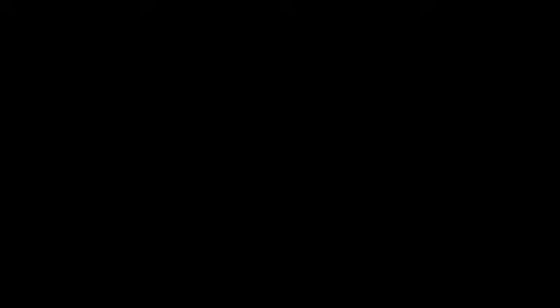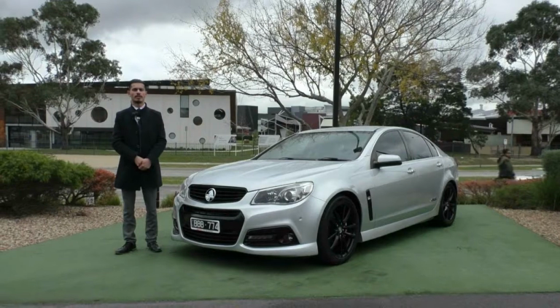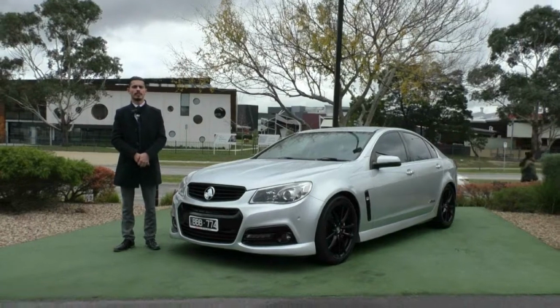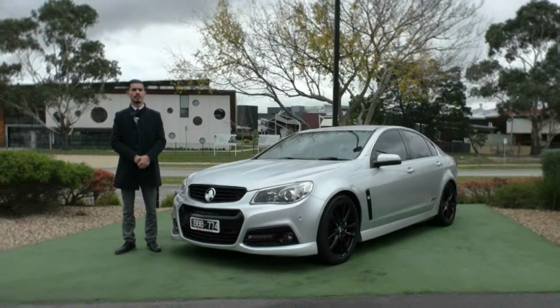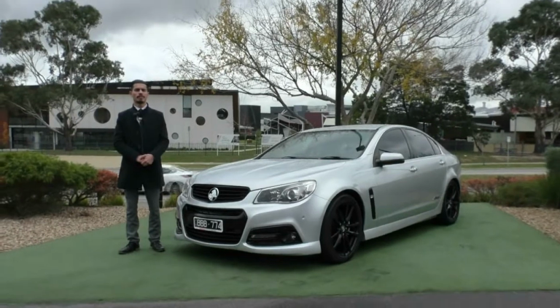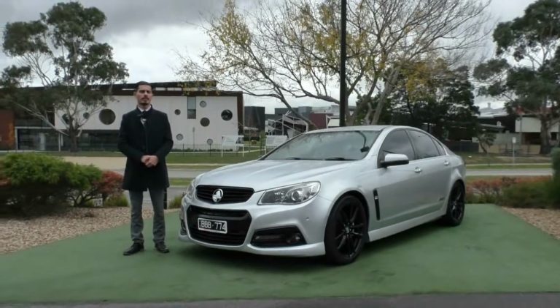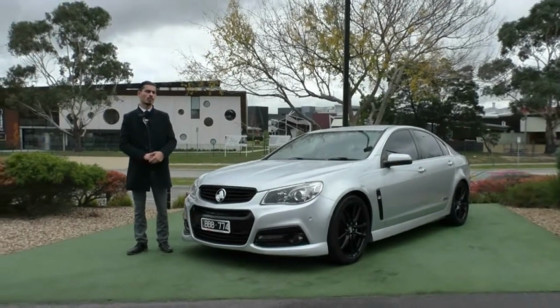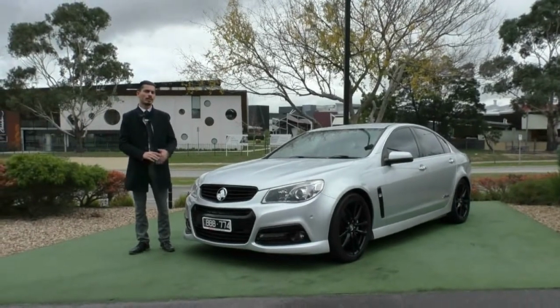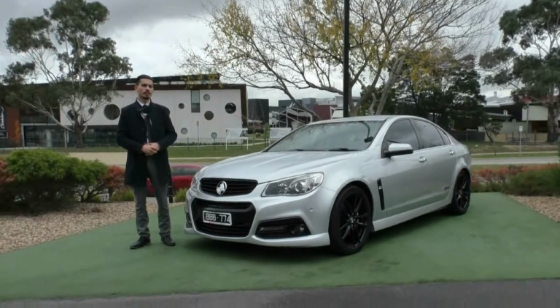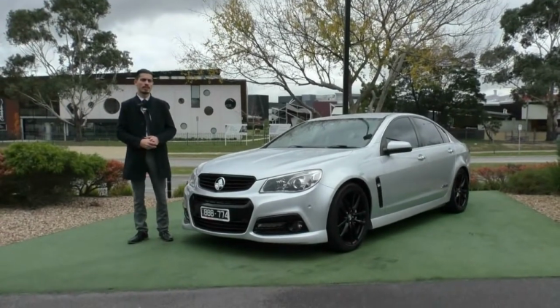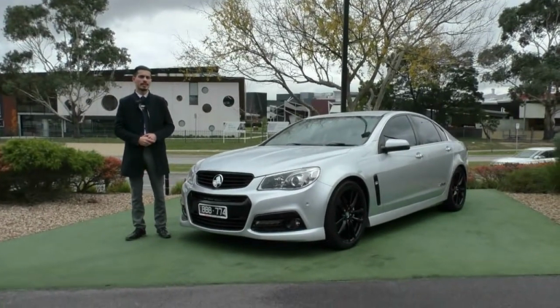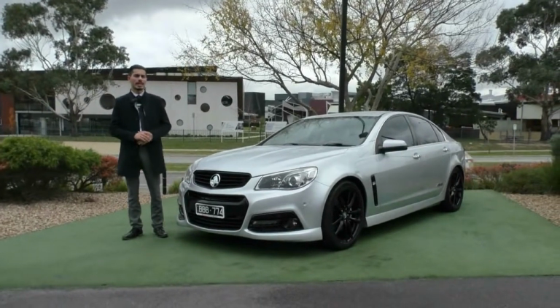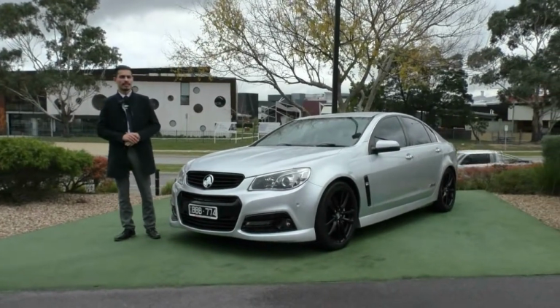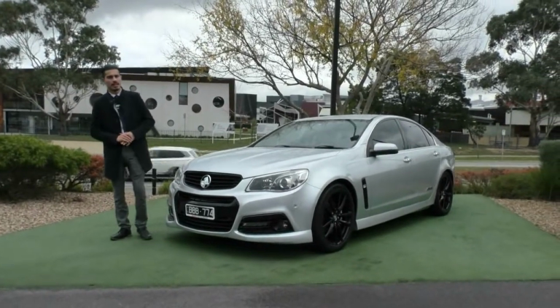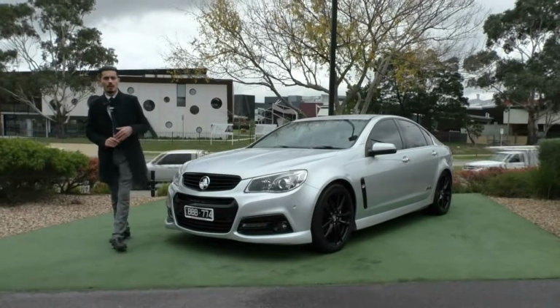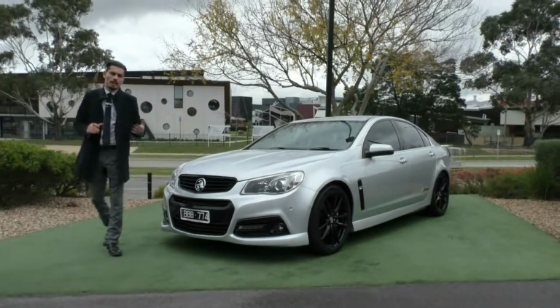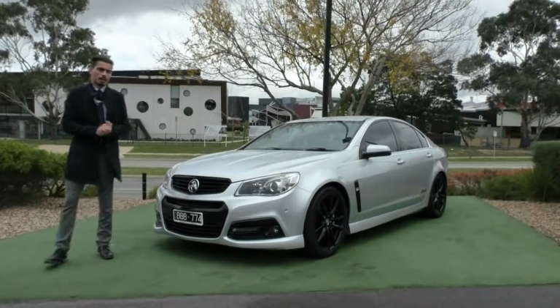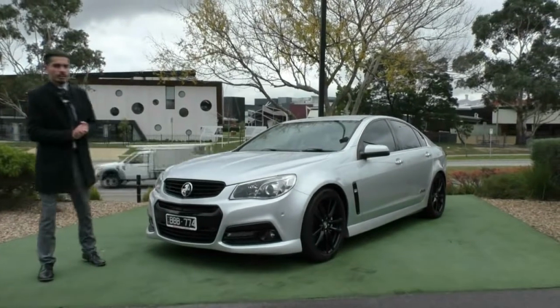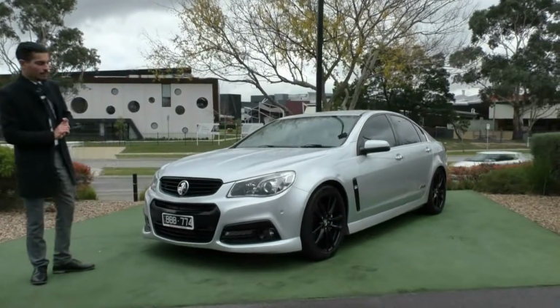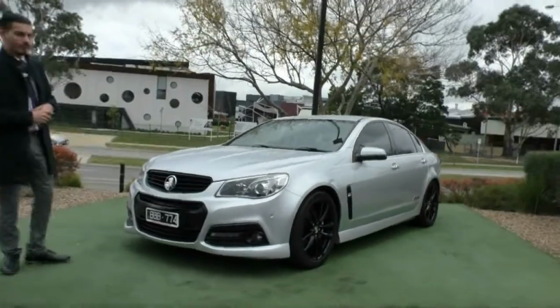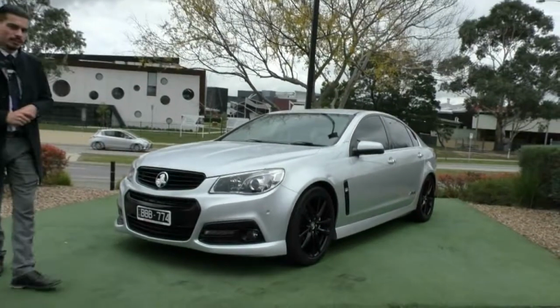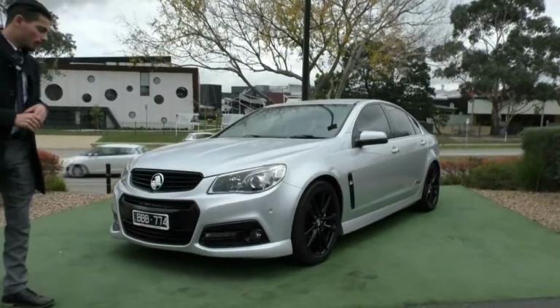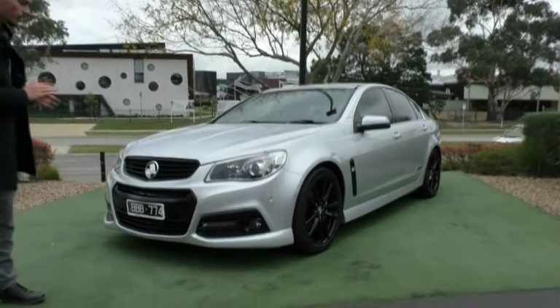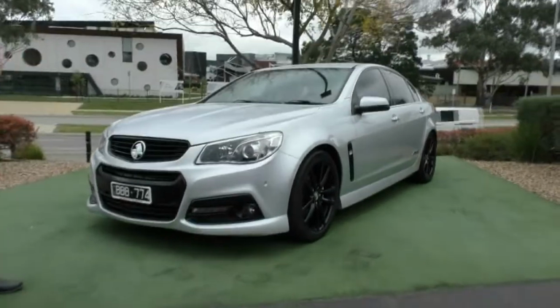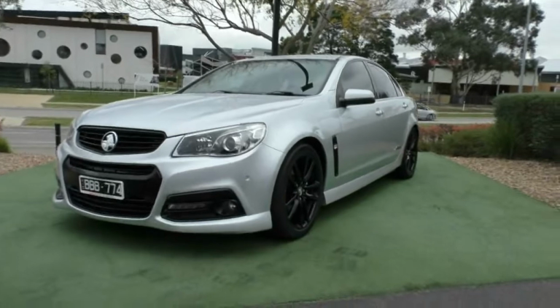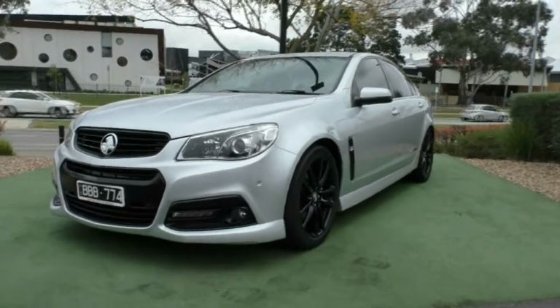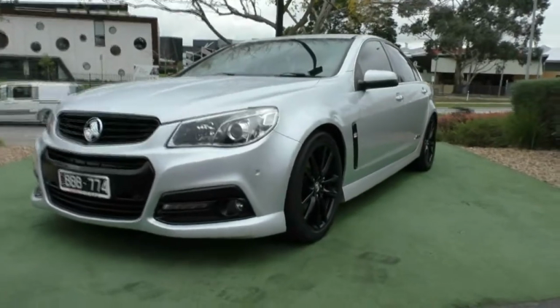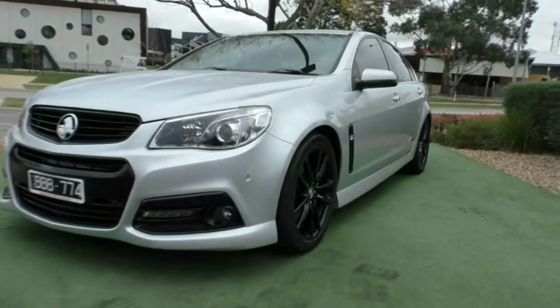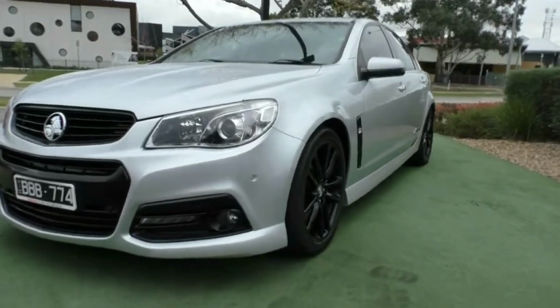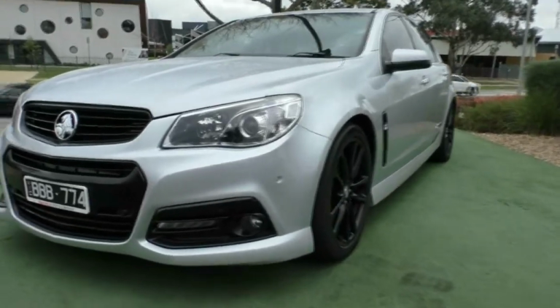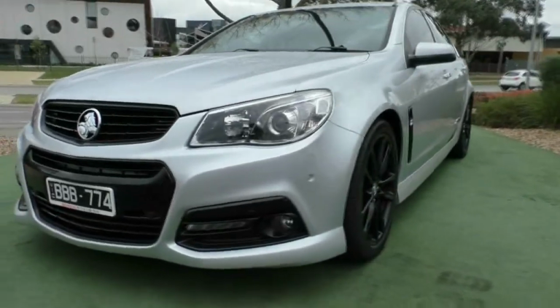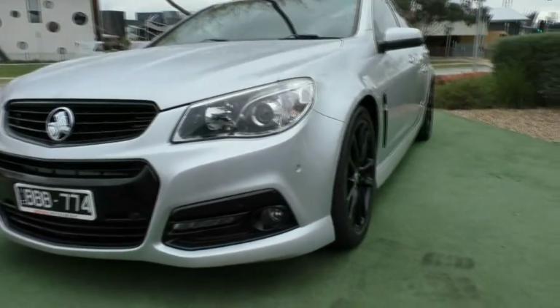Hi guys and welcome to Beric Mitsubishi. My name's Jamie and today we're going to do a walk-around video on this 2013 SSV. I'm going to run you through some of the features and also the benefits on why you should own this beautiful vehicle, and there is a little bit something special with this car which I'll tell you a little bit later.